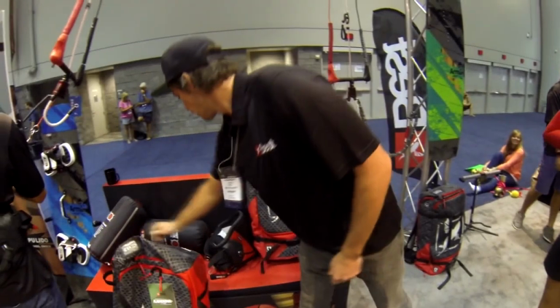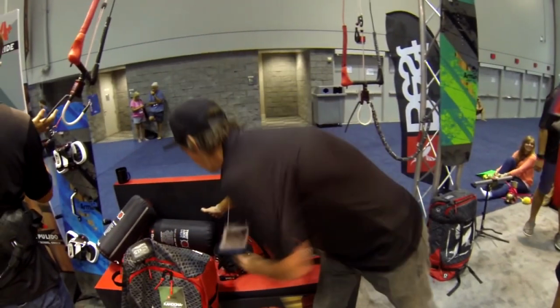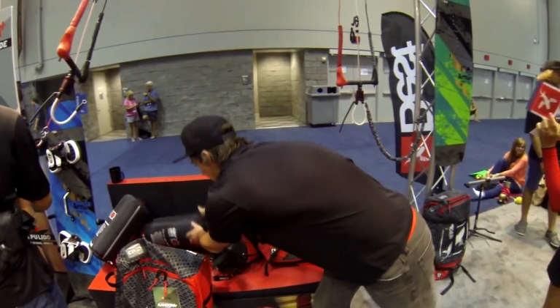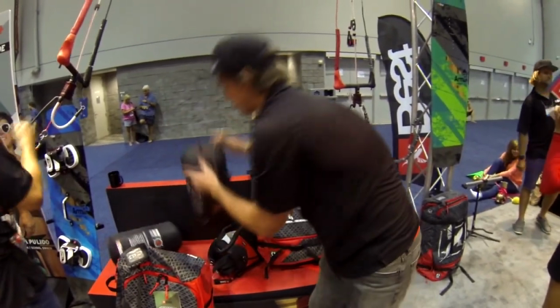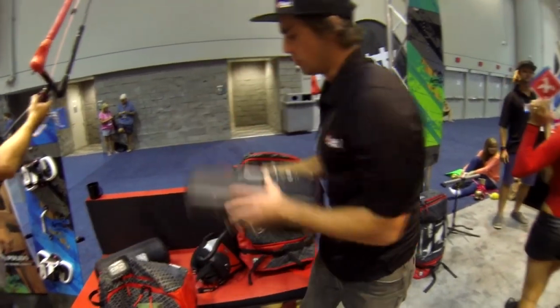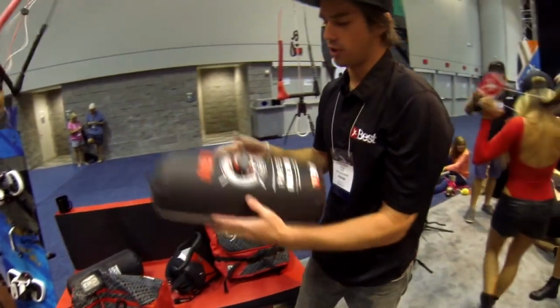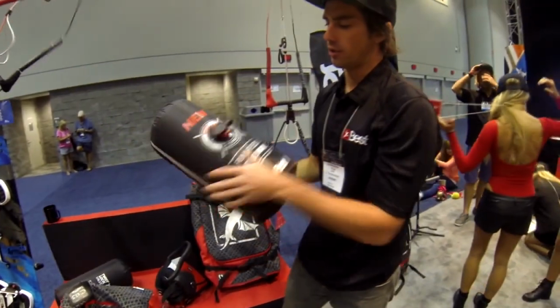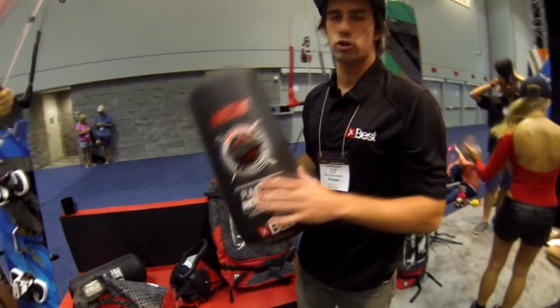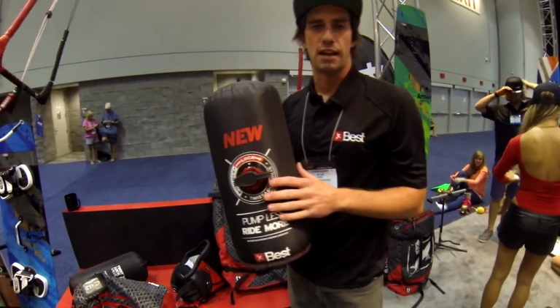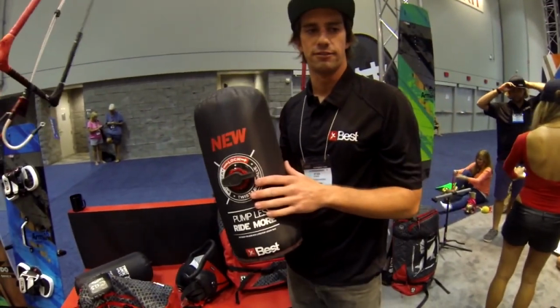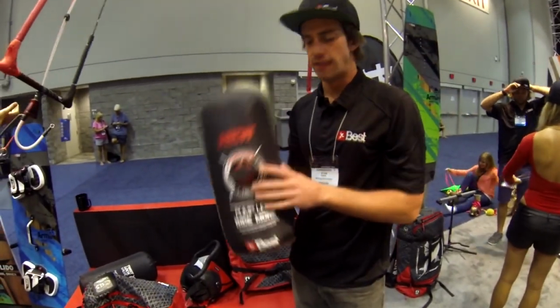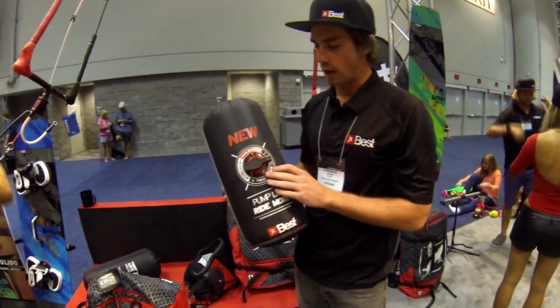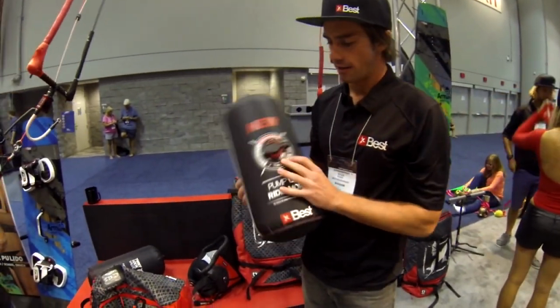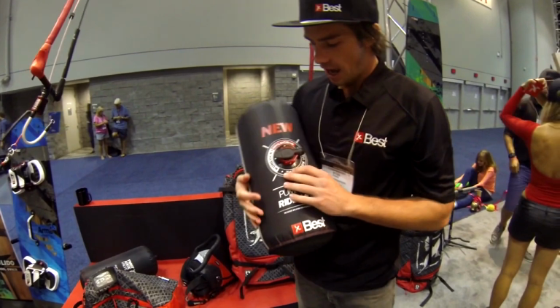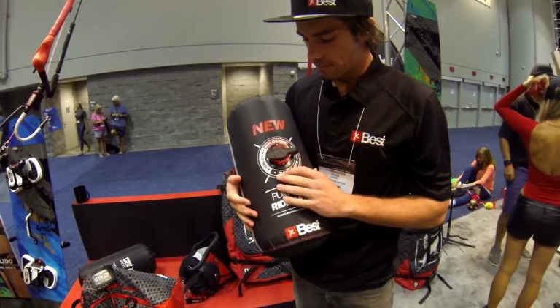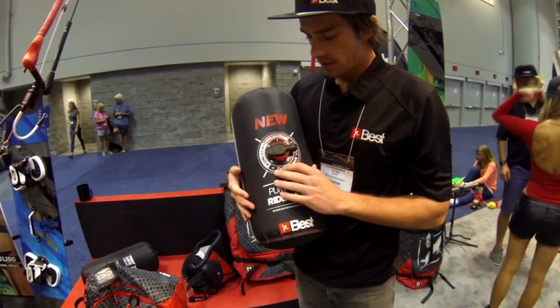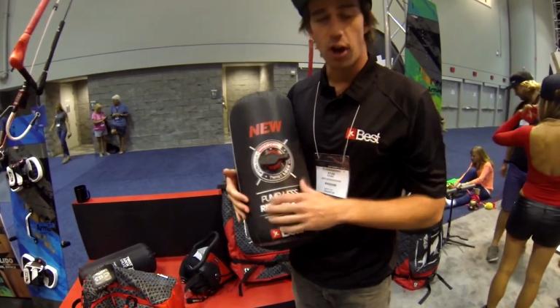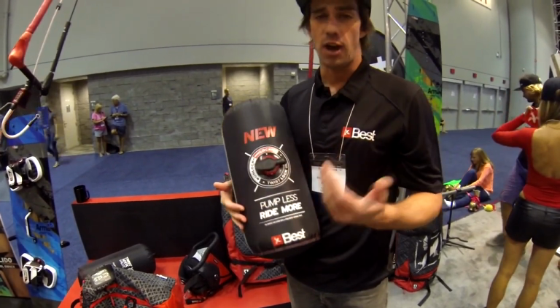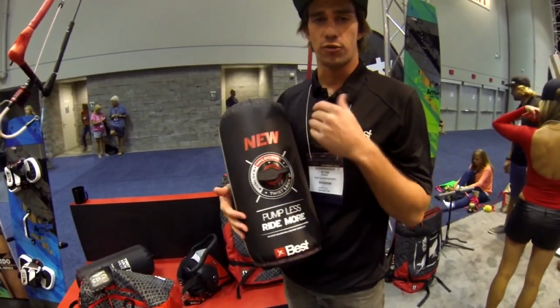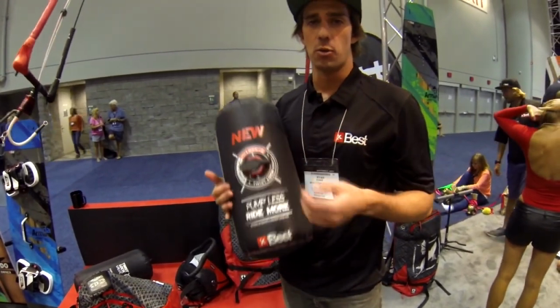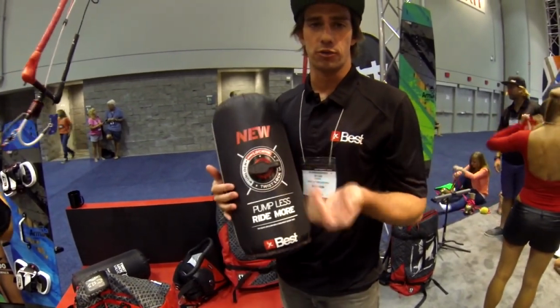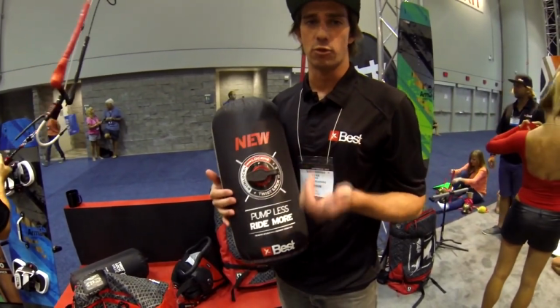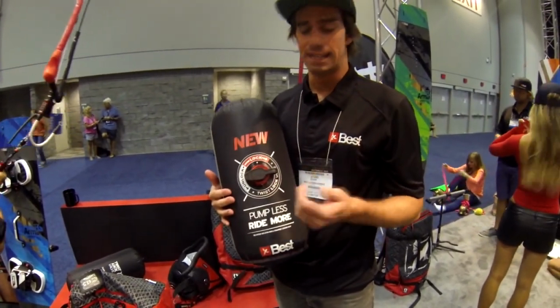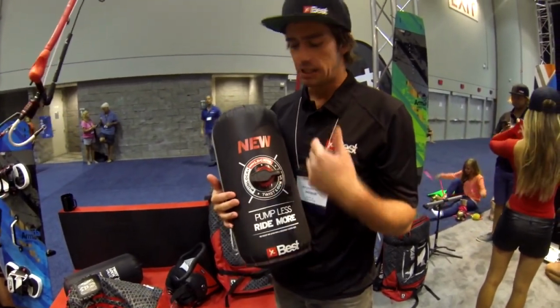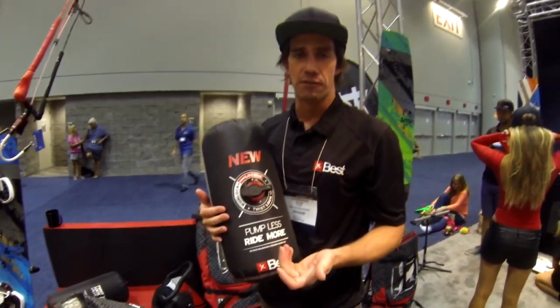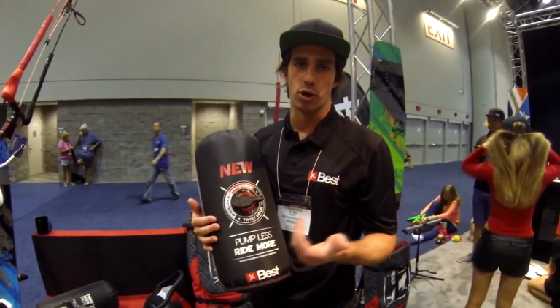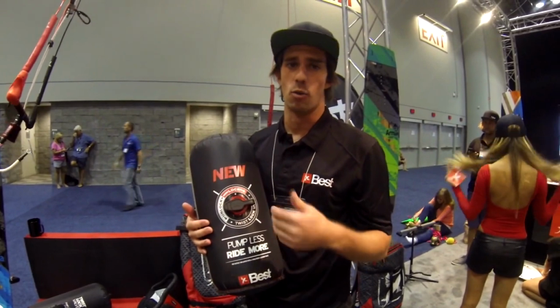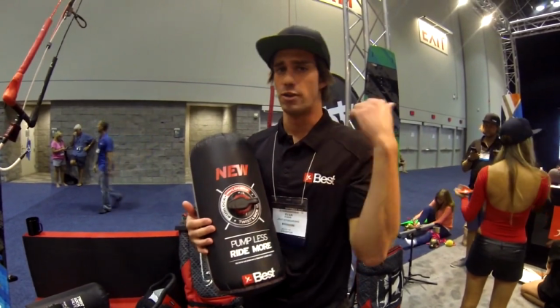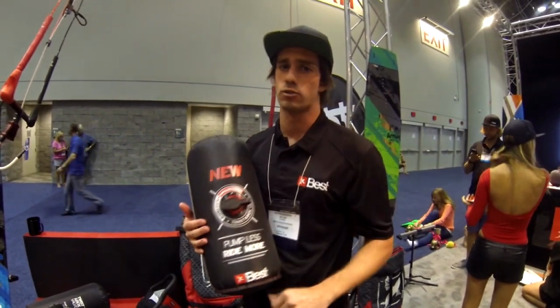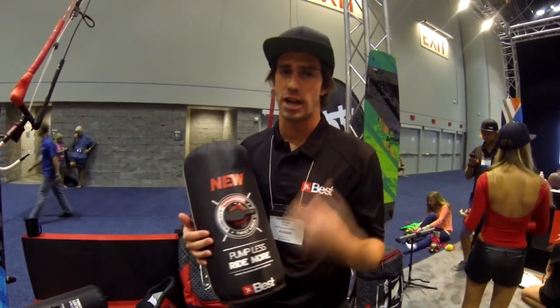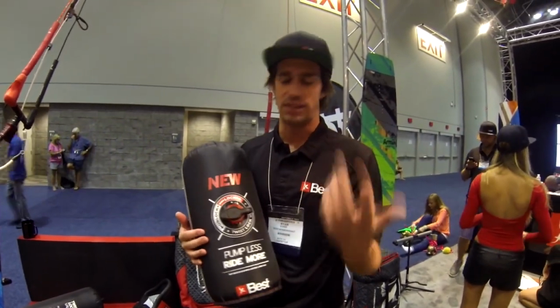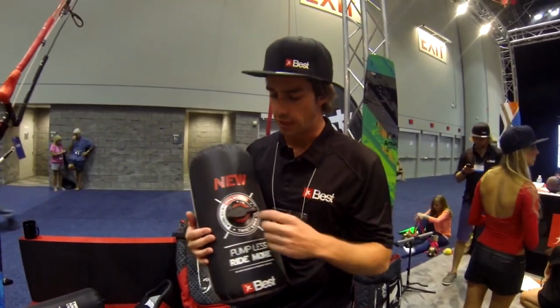One new thing for this year is our new twist lock valve, right here. It's an awesome valve. It works phenomenally well, lets you inflate really easily, and gives you confidence when you're going down in the water that you're never going to crash your kite and have it deflate.